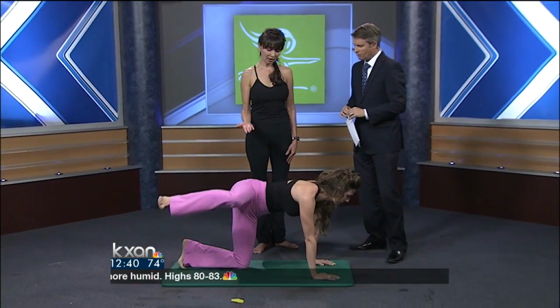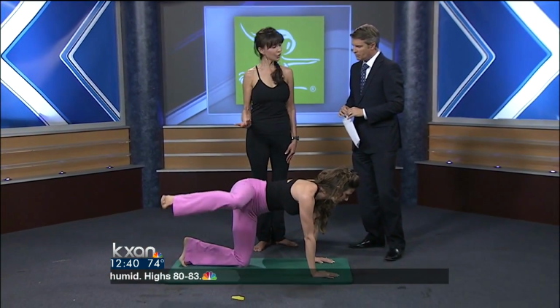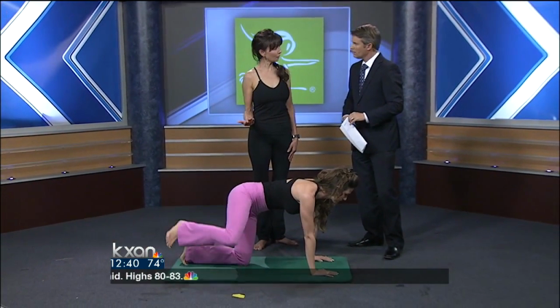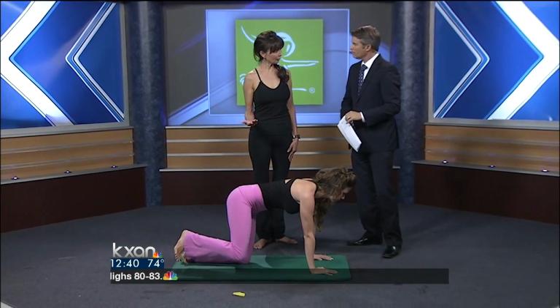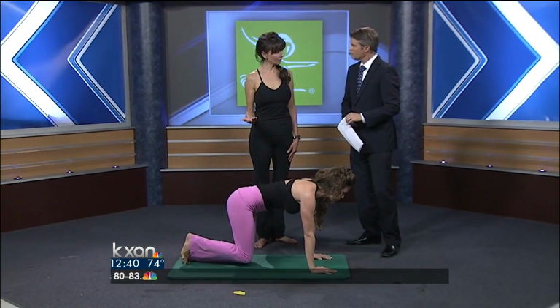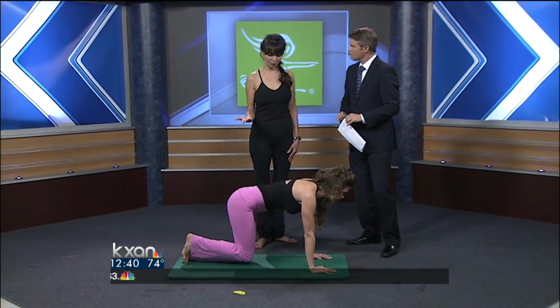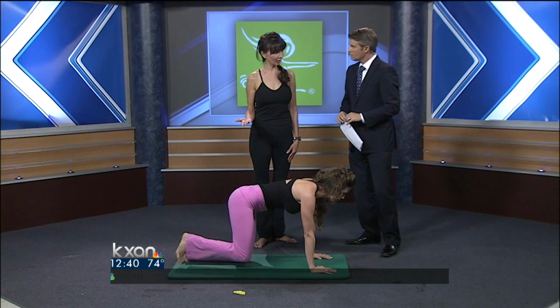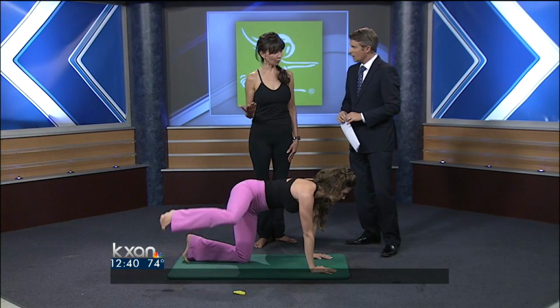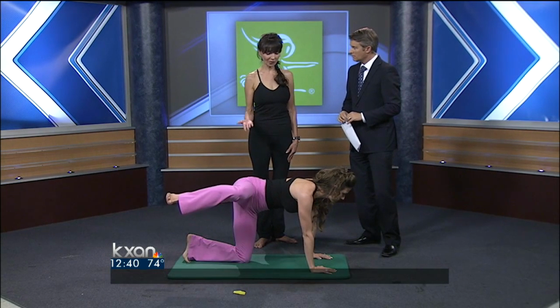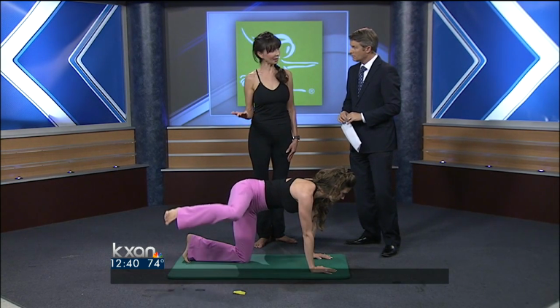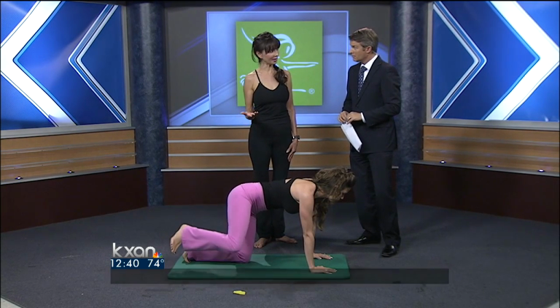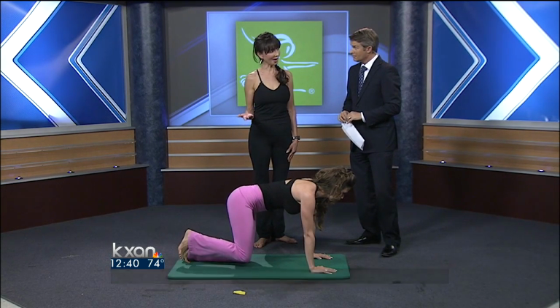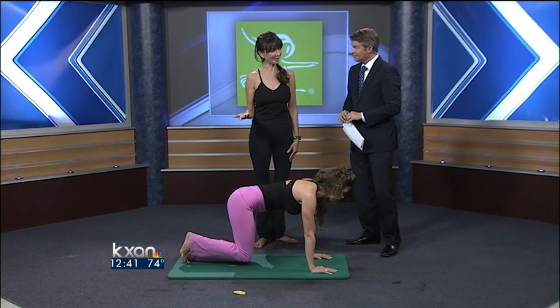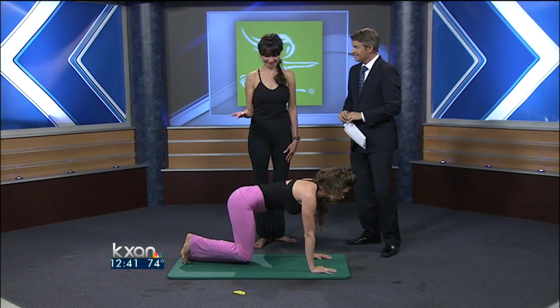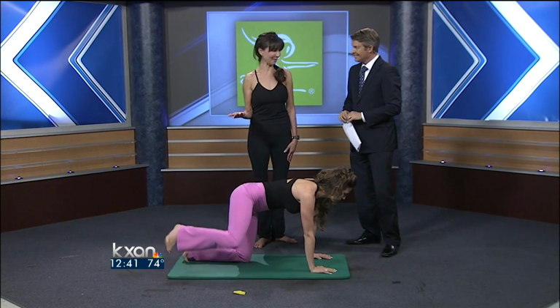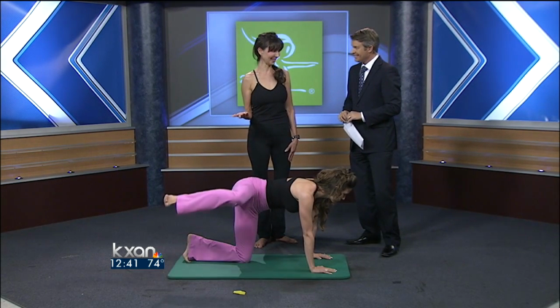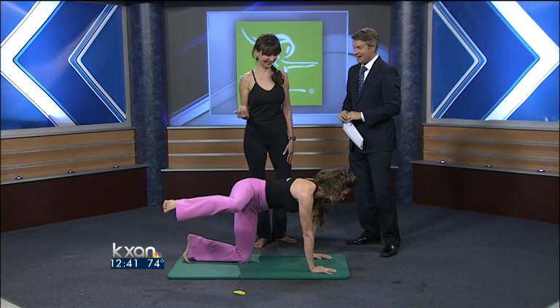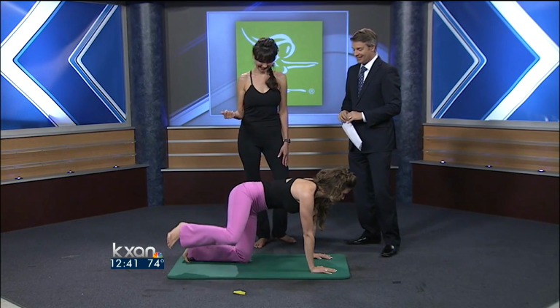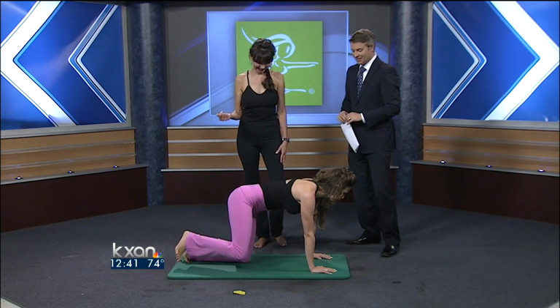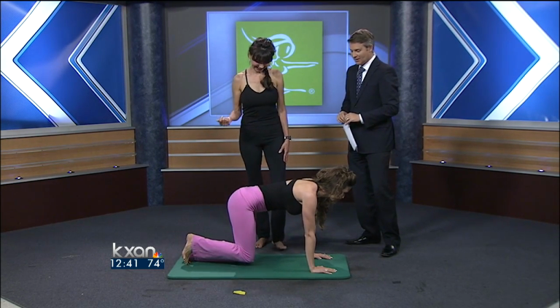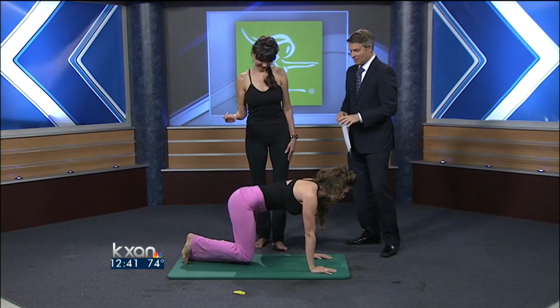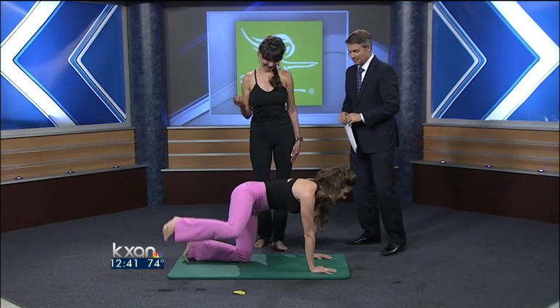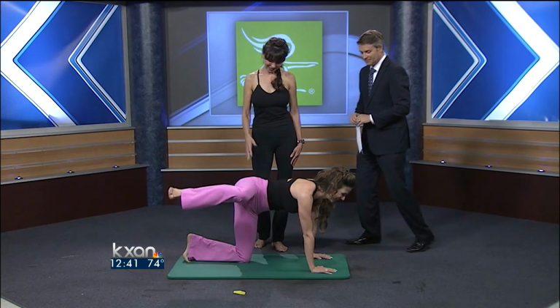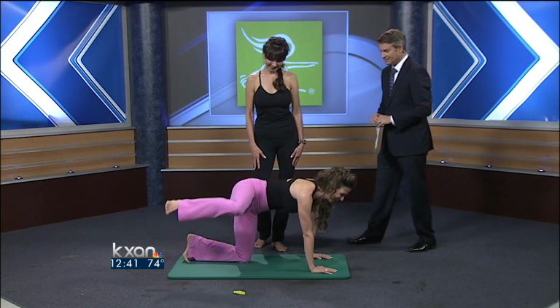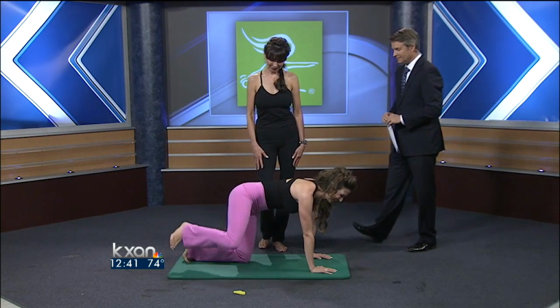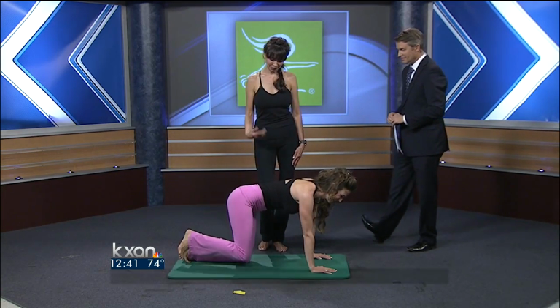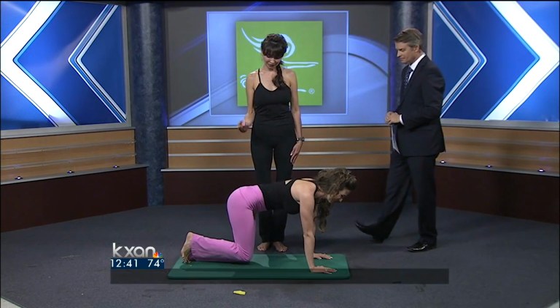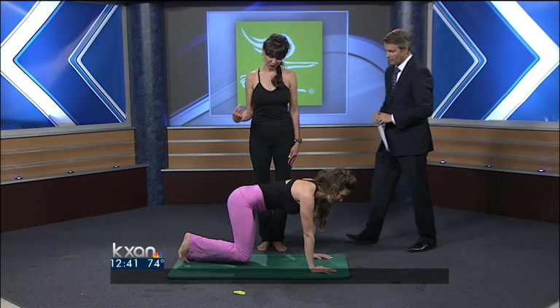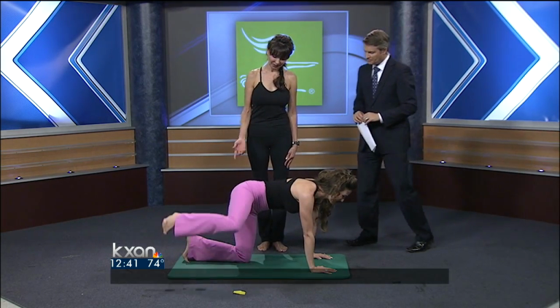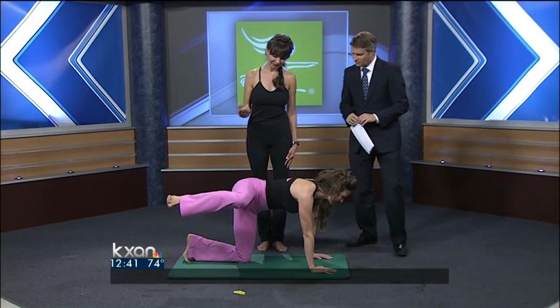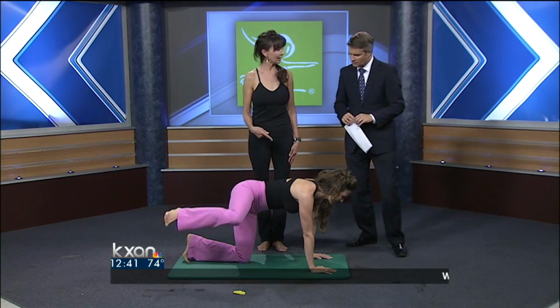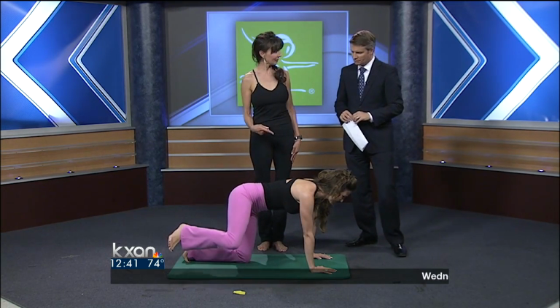I'm going to show you five different movements here, and we call this the Hottie Pilates Butt Burner. So Liza's going to help us out. We're going to first start with a side leg lift.